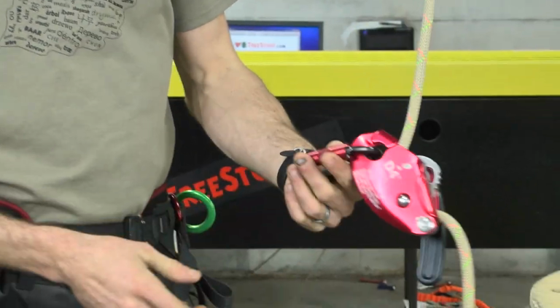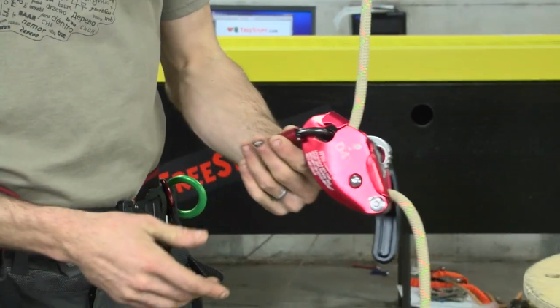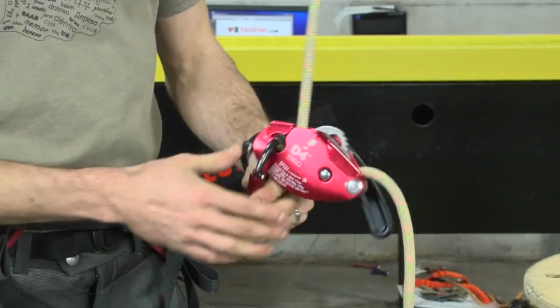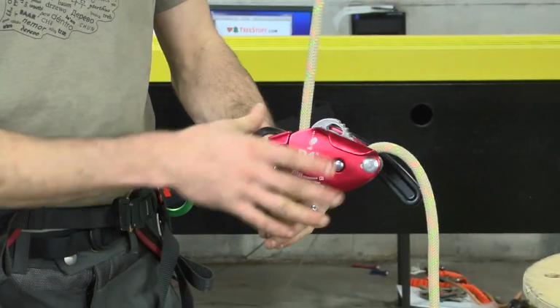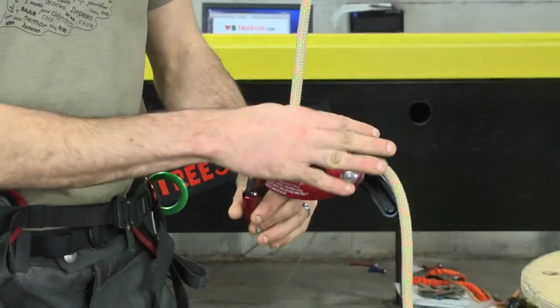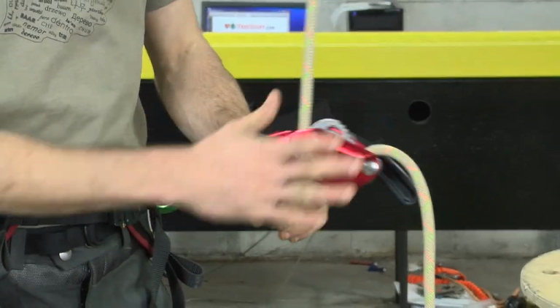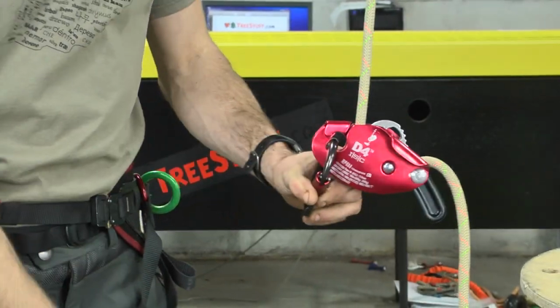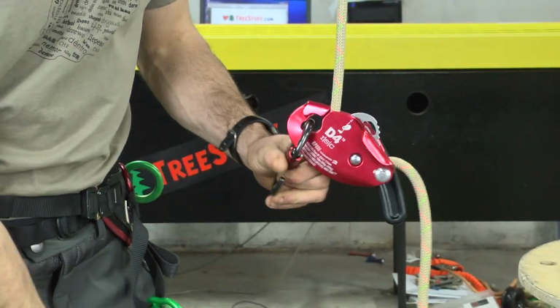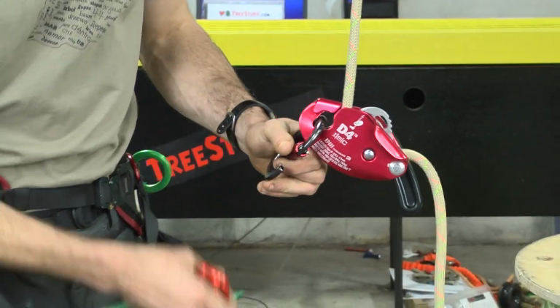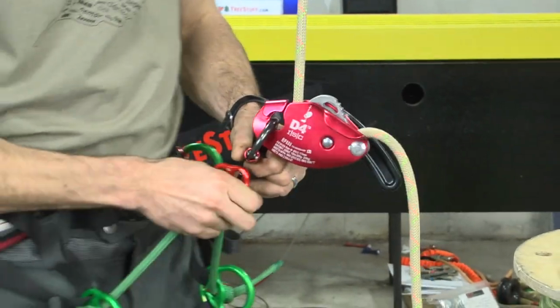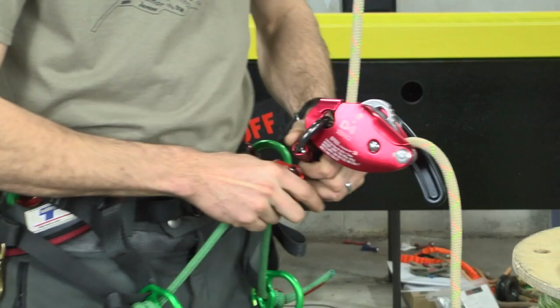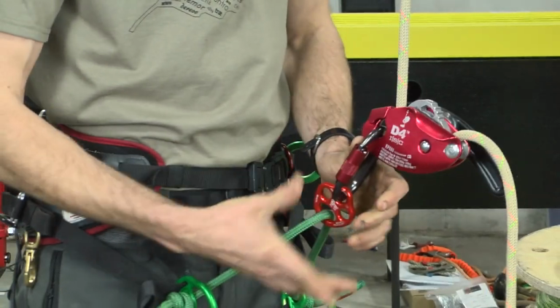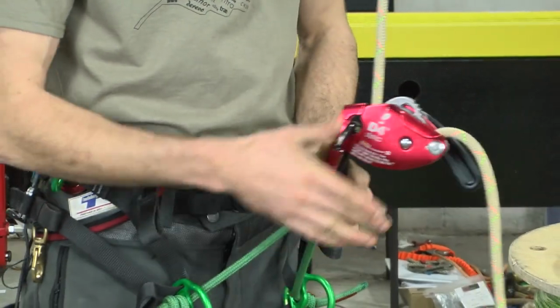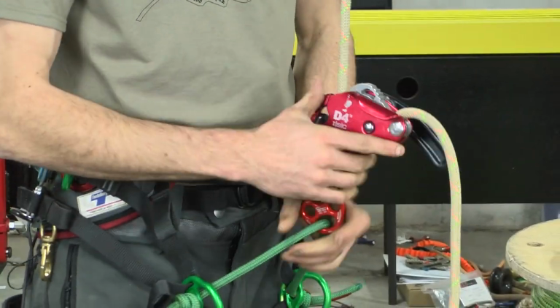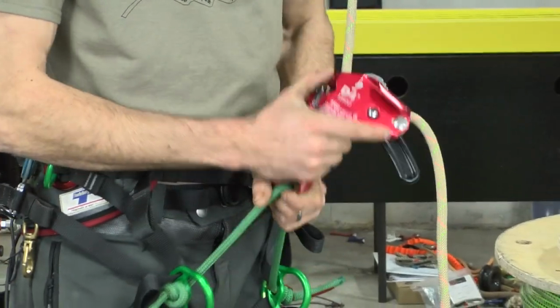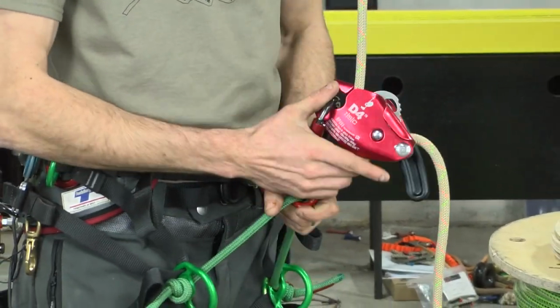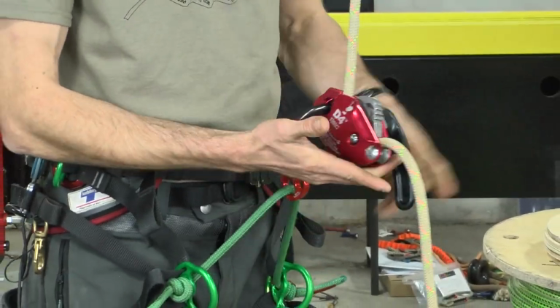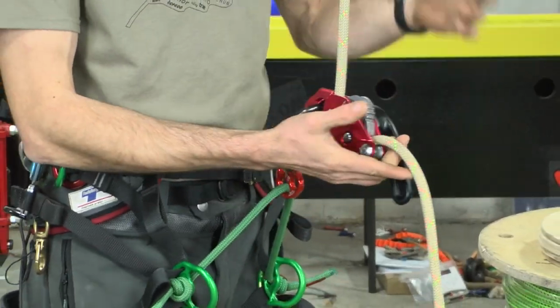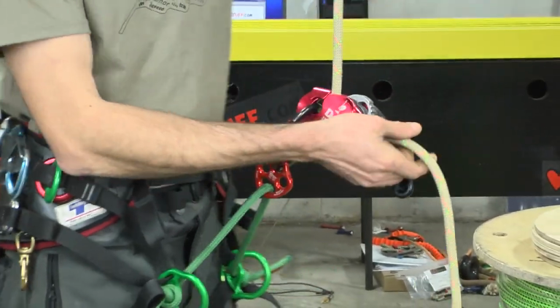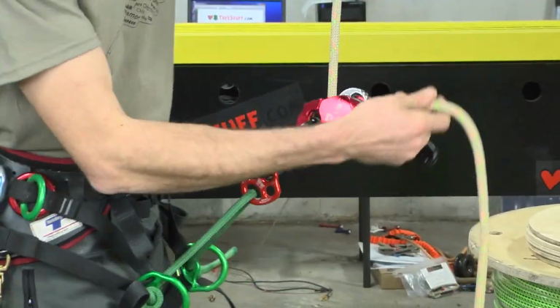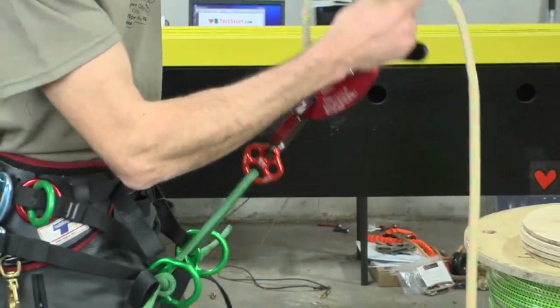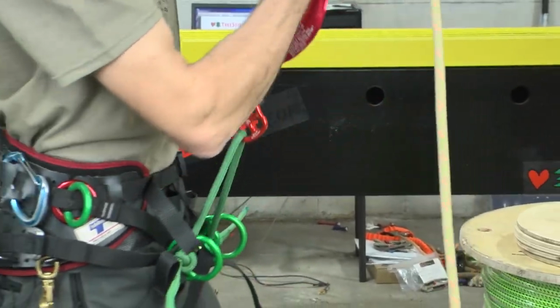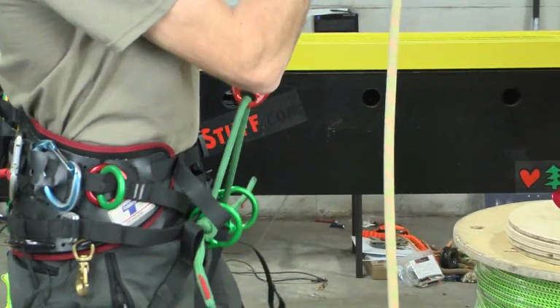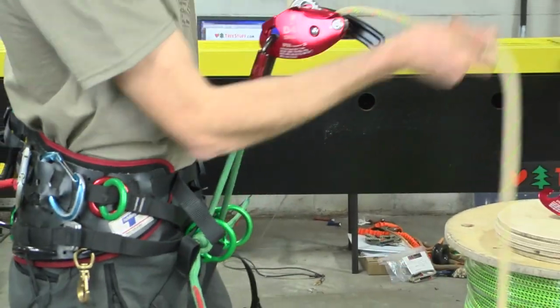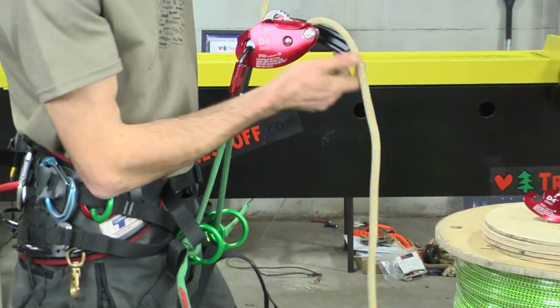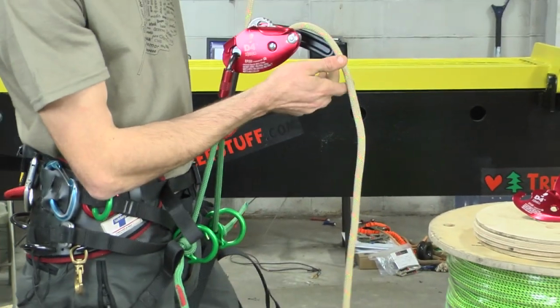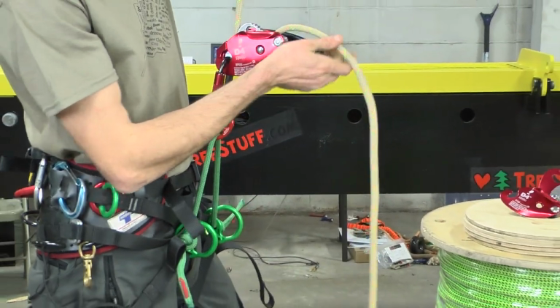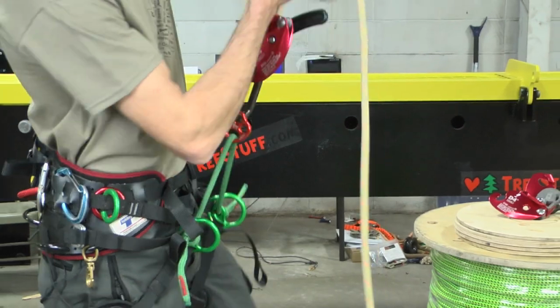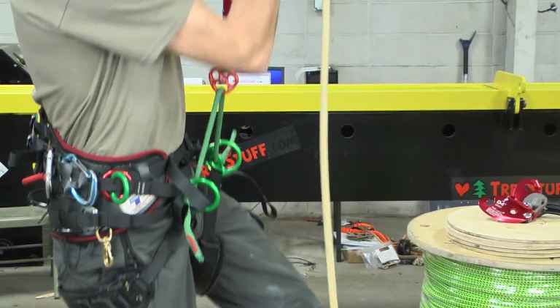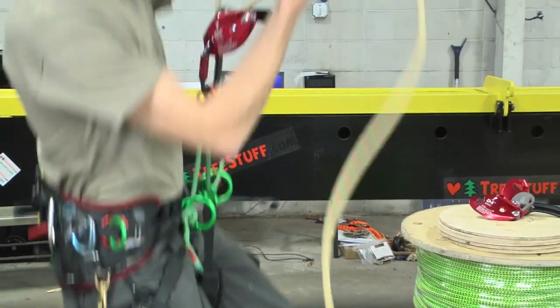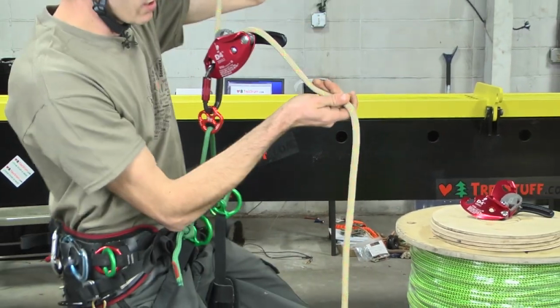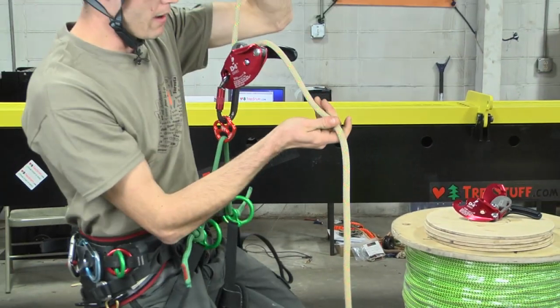When we go to install the D4 on our climbing saddle, we're going to connect it to our rope bridge or other support point, and we'll notice that the D4 tends slack really smoothly and it instantly grabs.